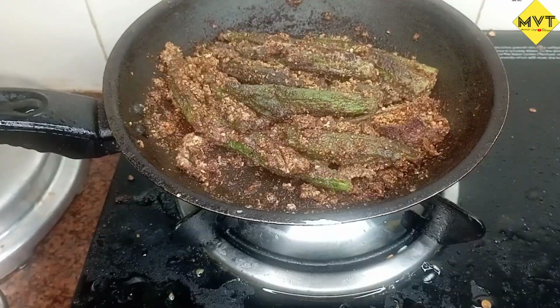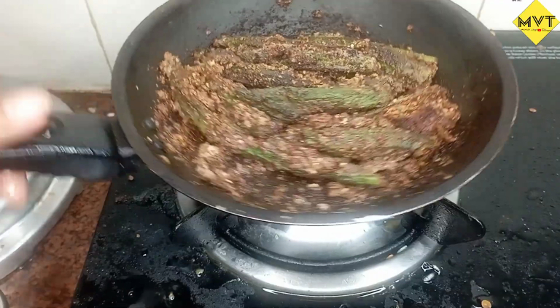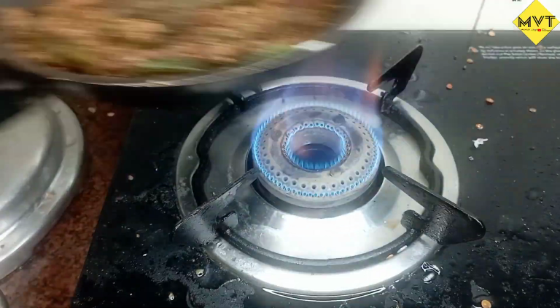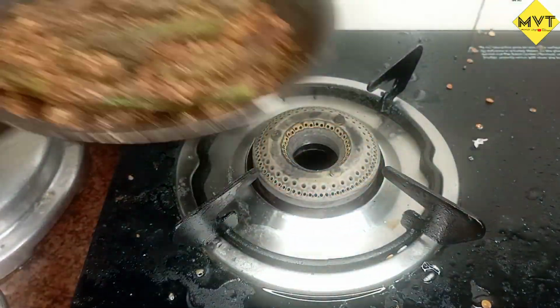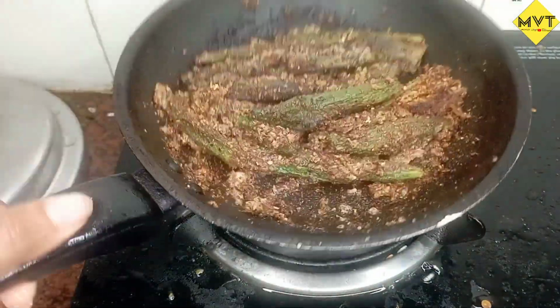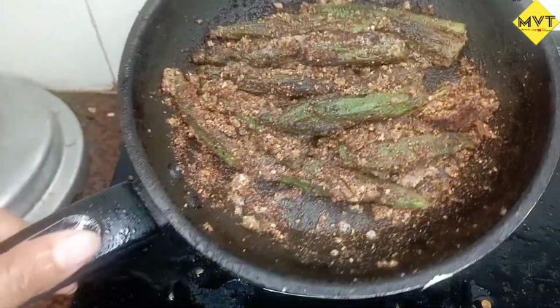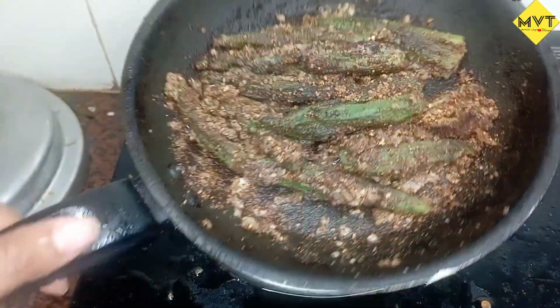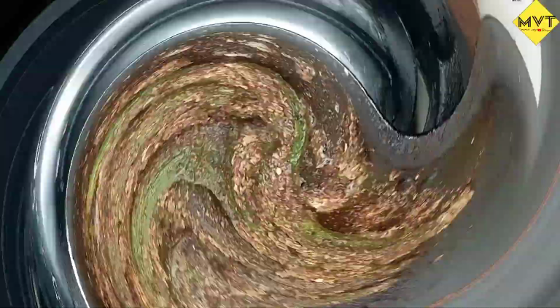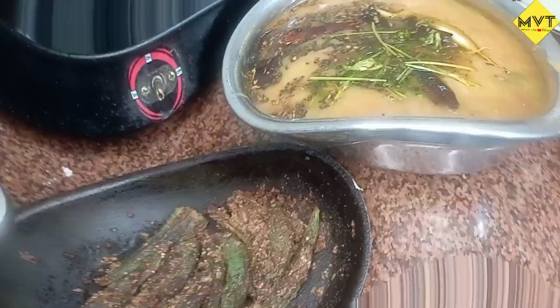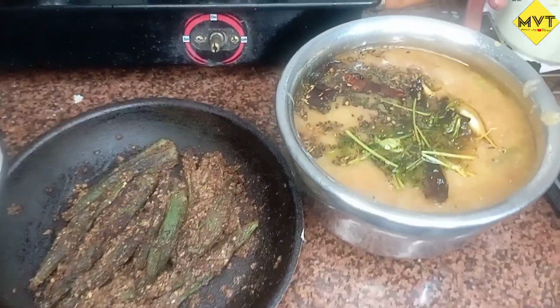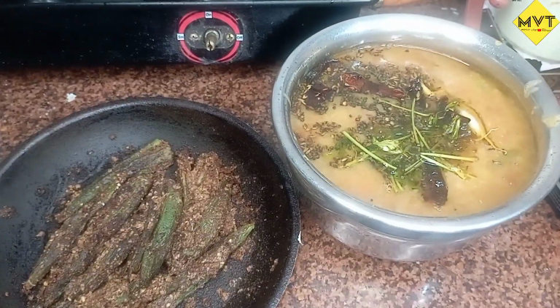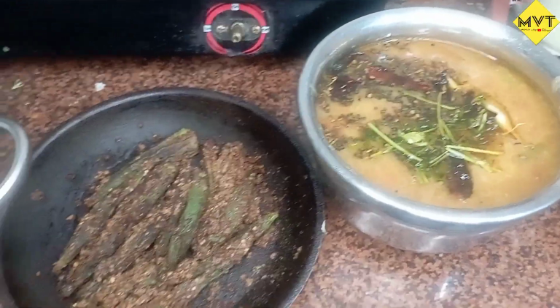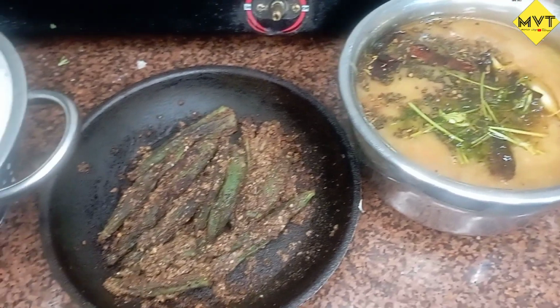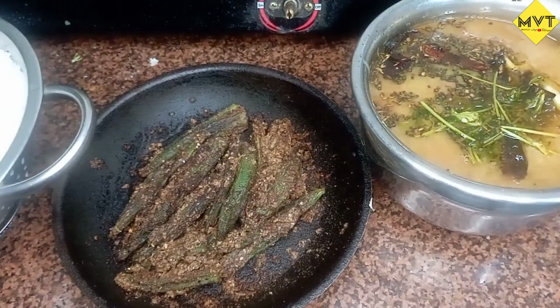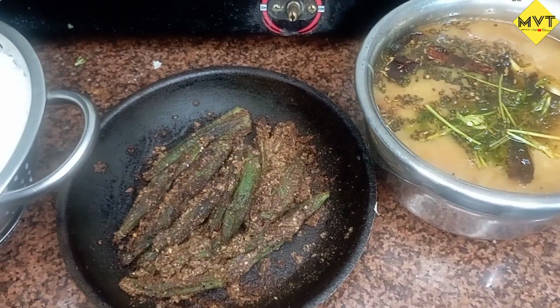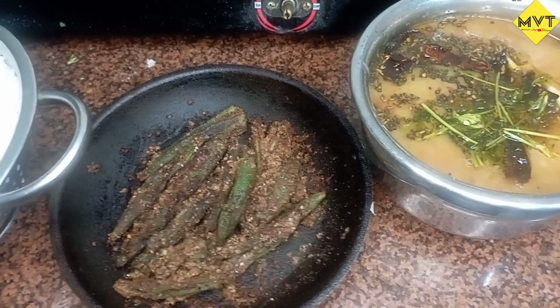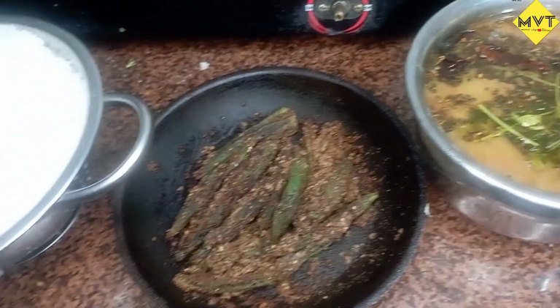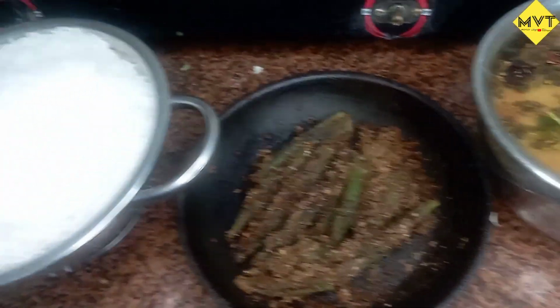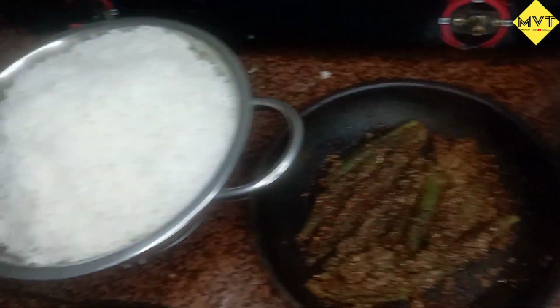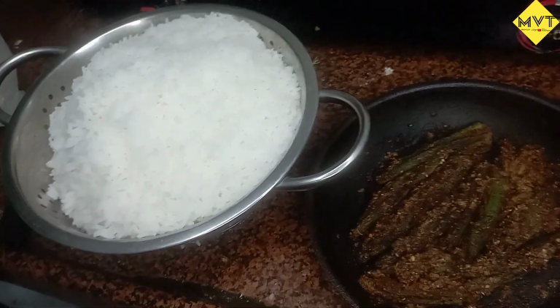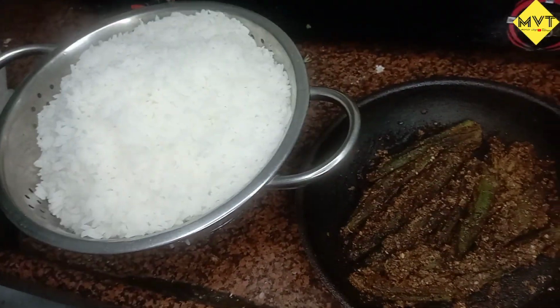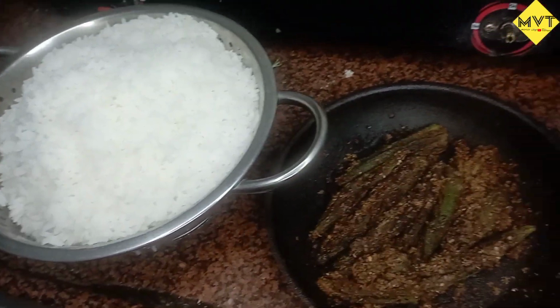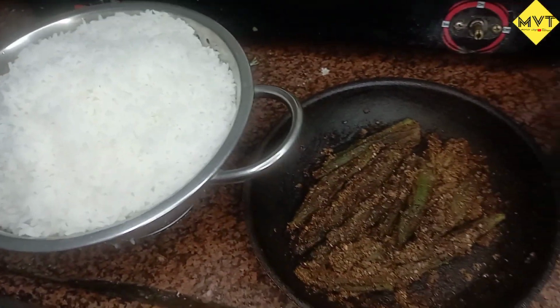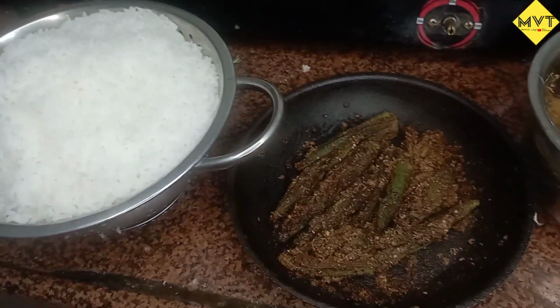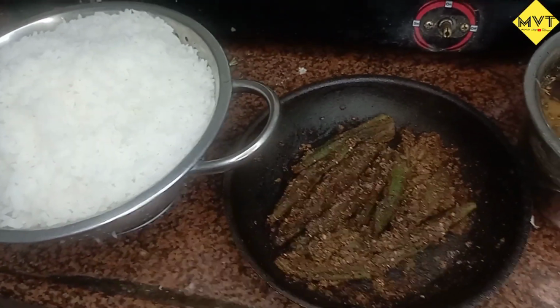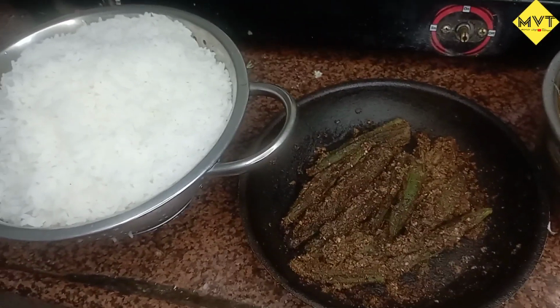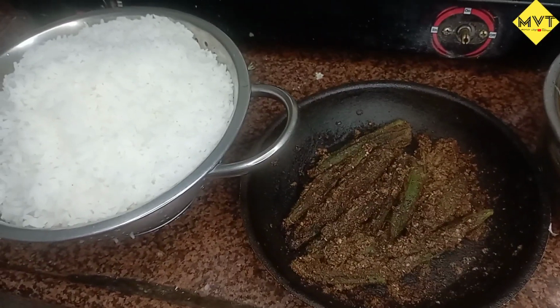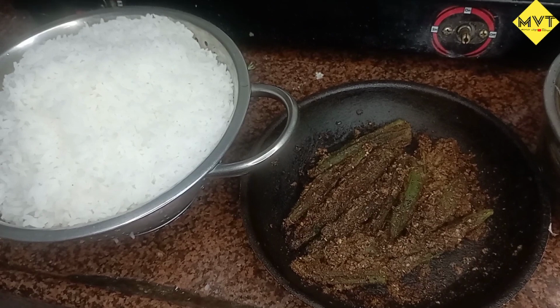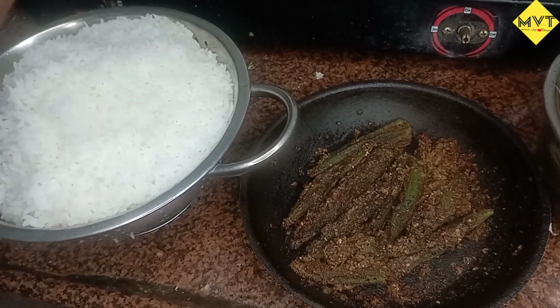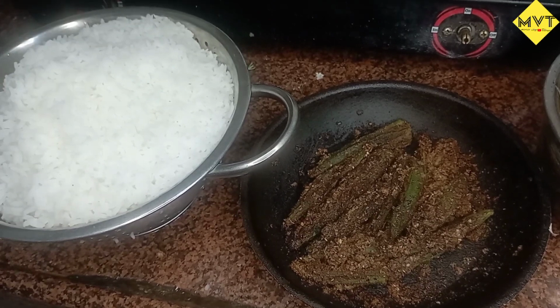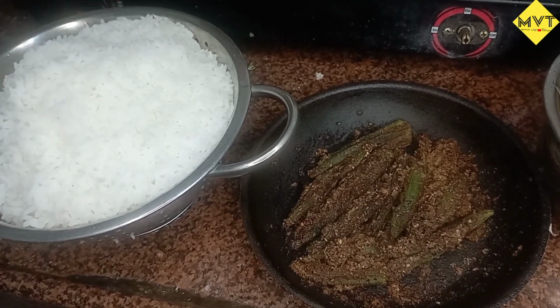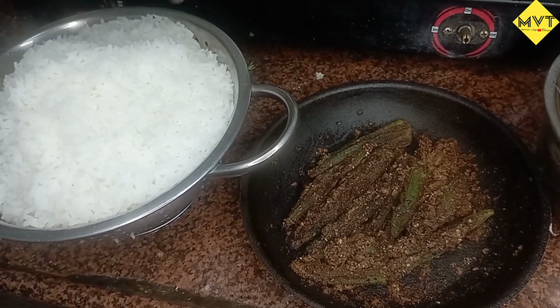I'm going to fry the sauce on top. We're going to fry the sauce with rice. So the tomato is fried, rice, and the rice. So the night dinner is made.